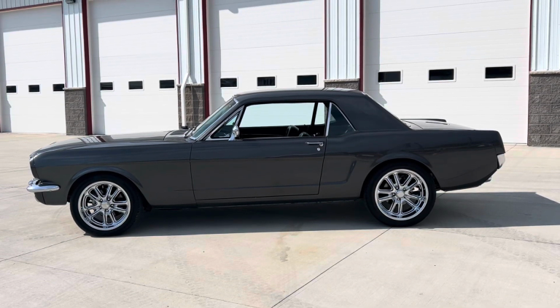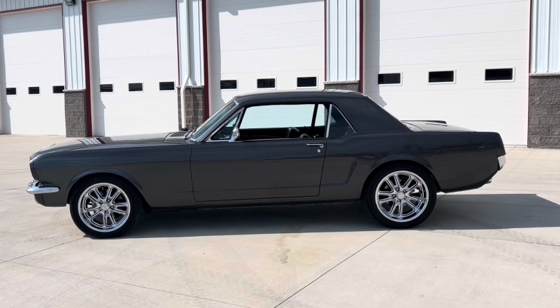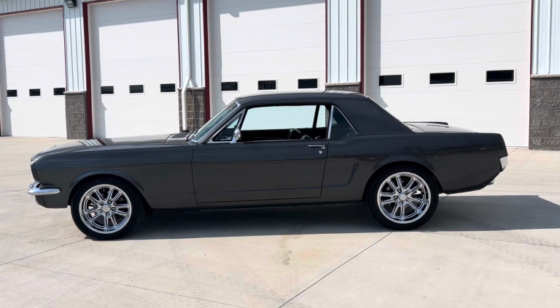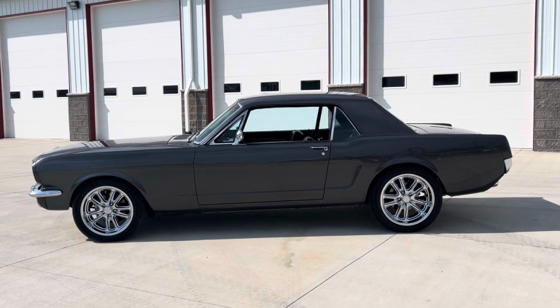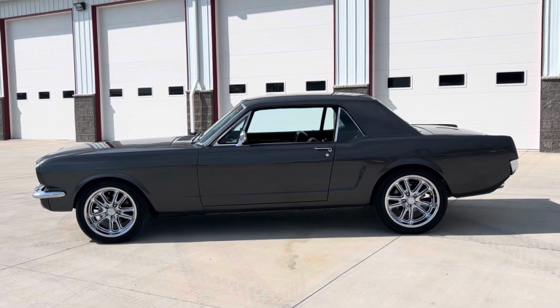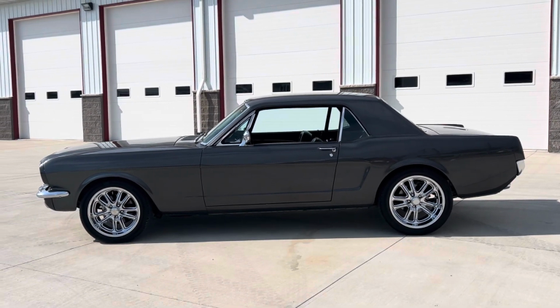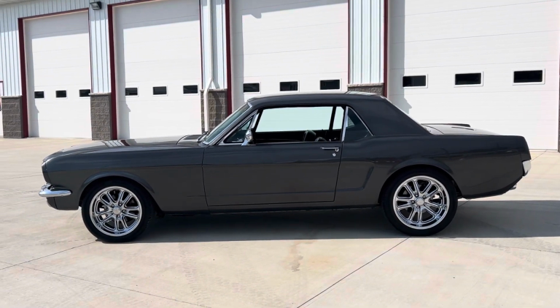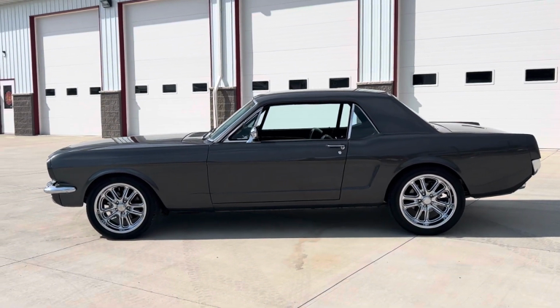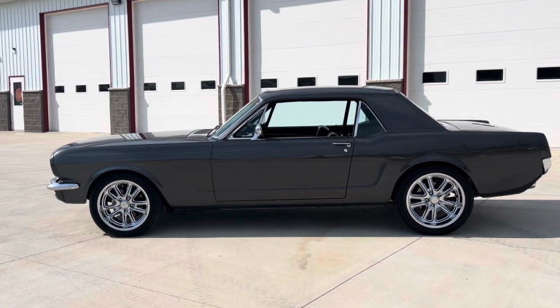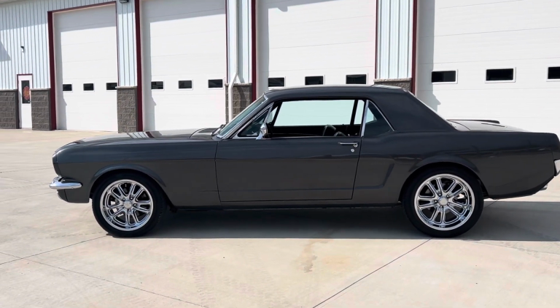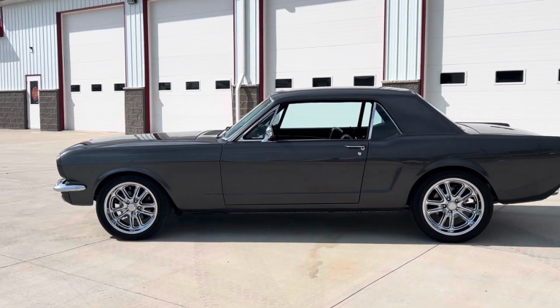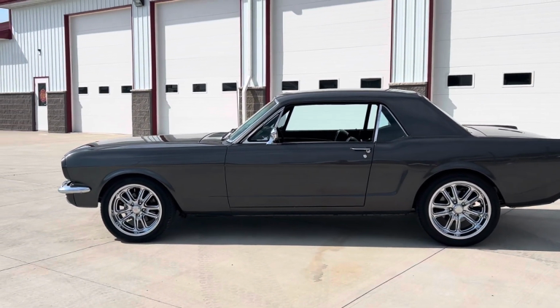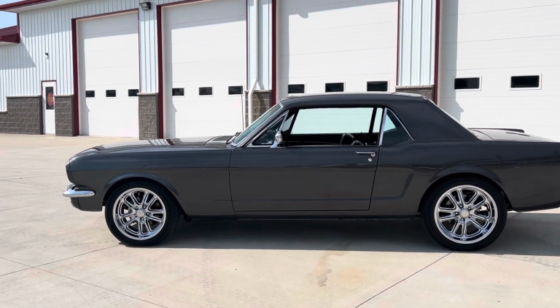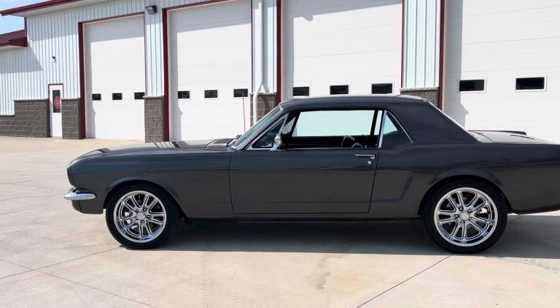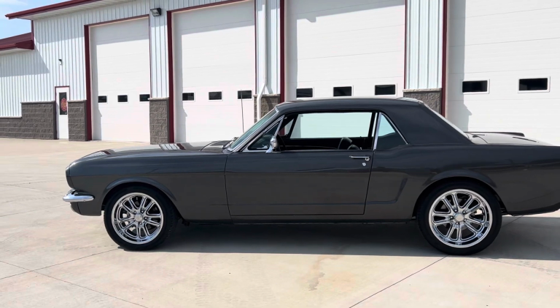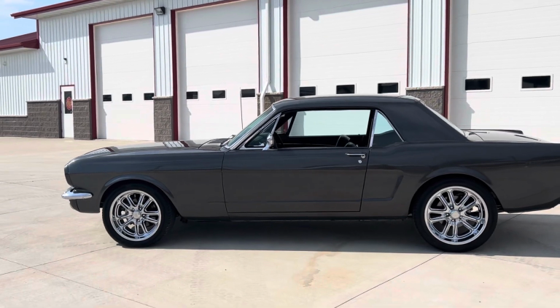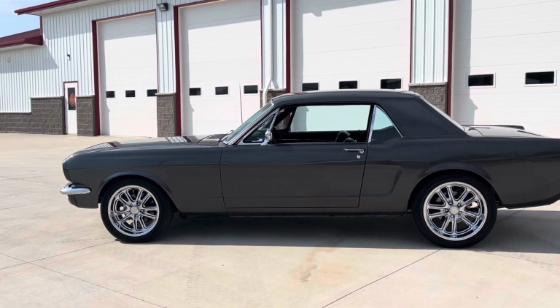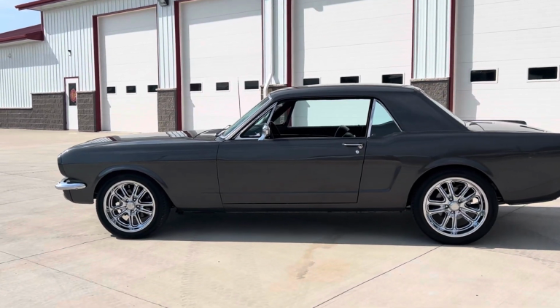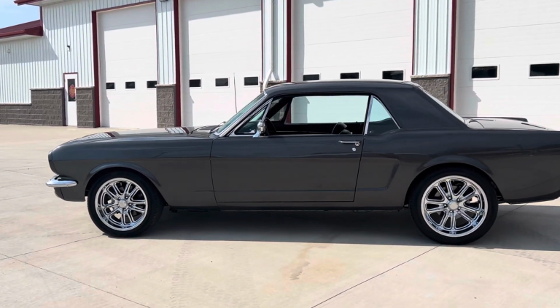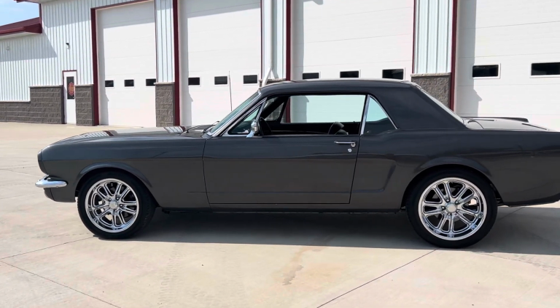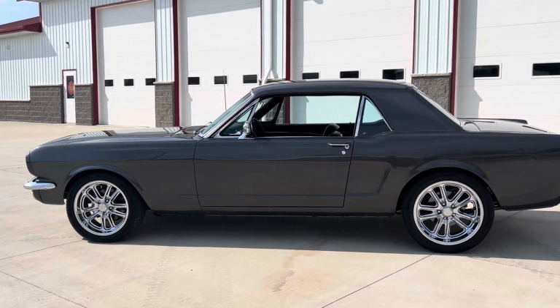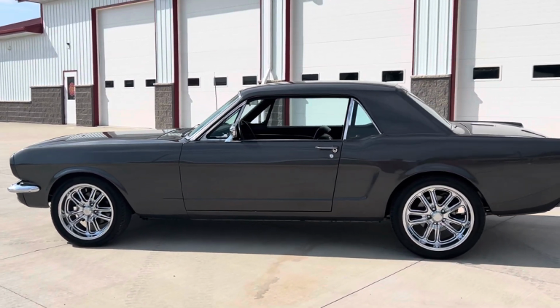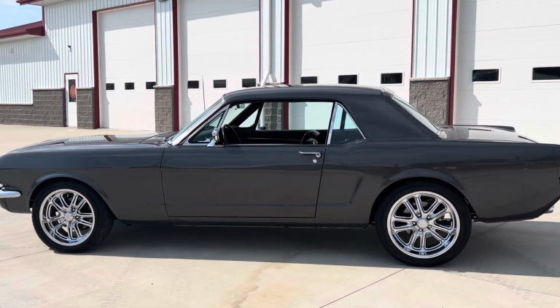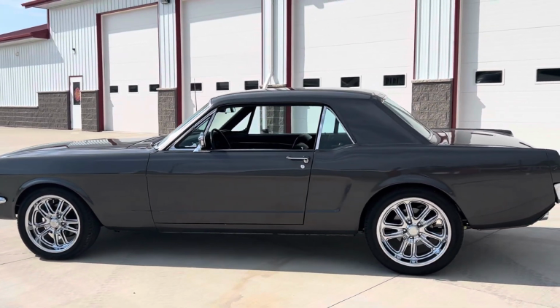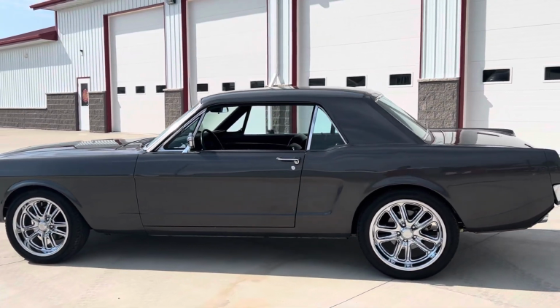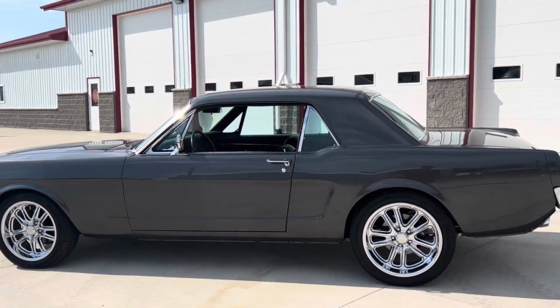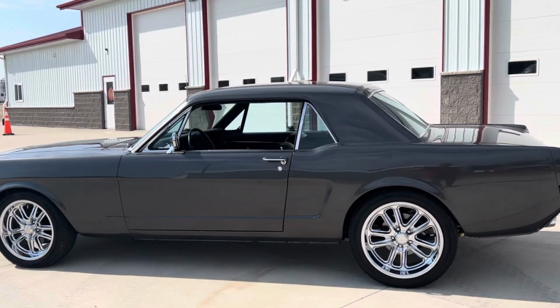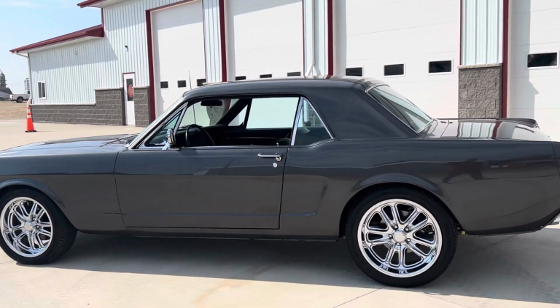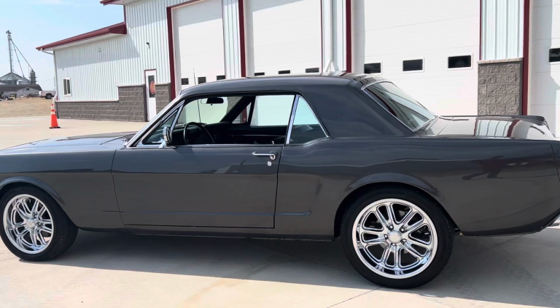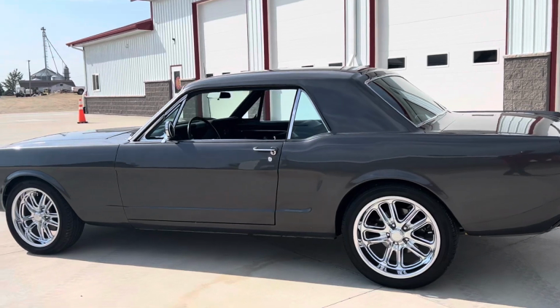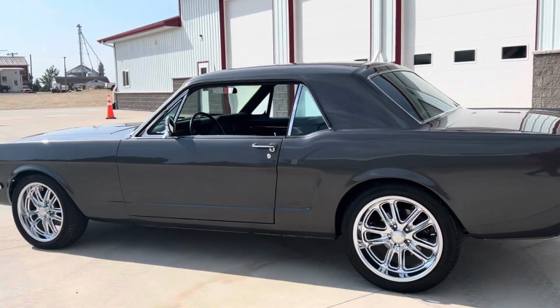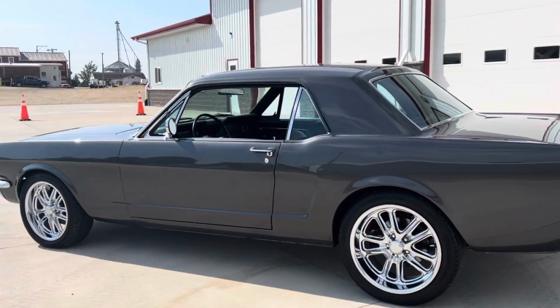Hello and good afternoon everyone. Adam here at Kenyon Classic Cars in Clarence, Iowa. This afternoon I'm going to show you a gorgeous 1966 Ford Mustang Coupe.